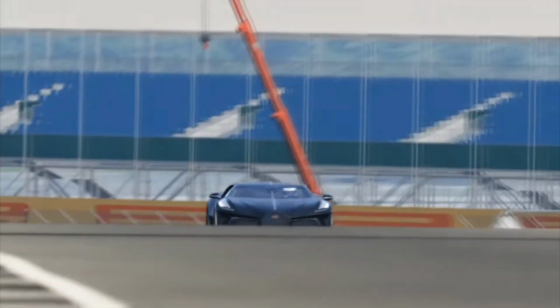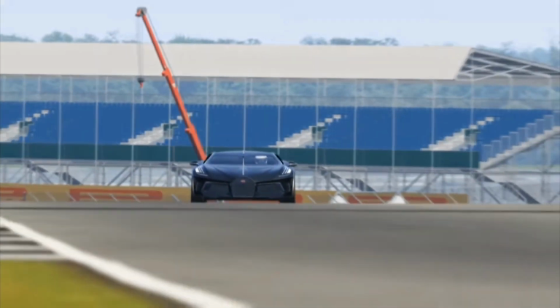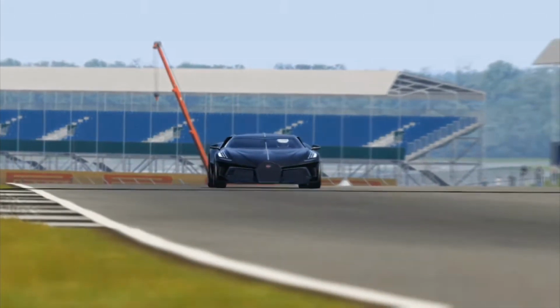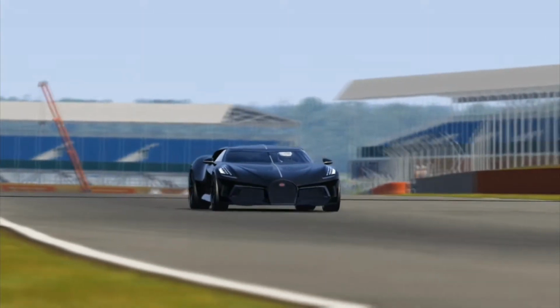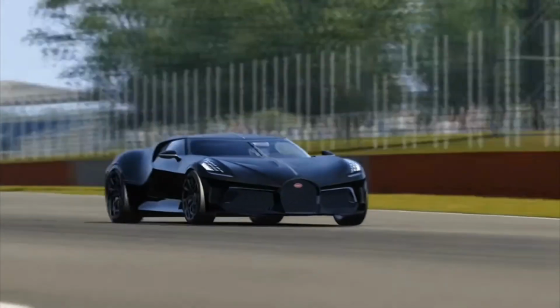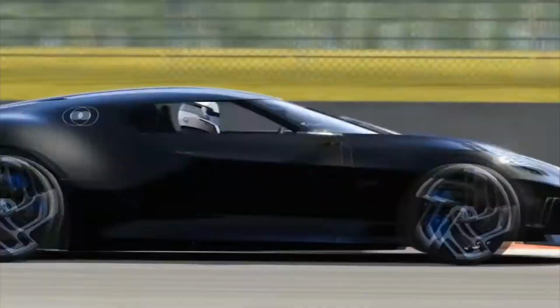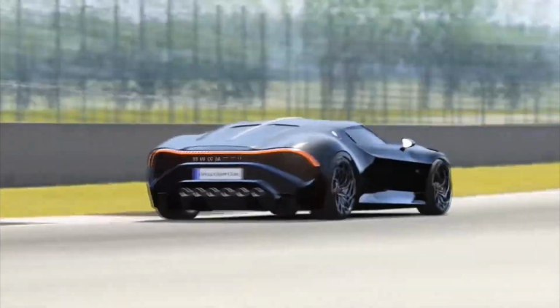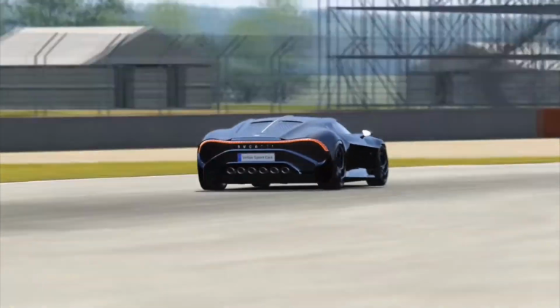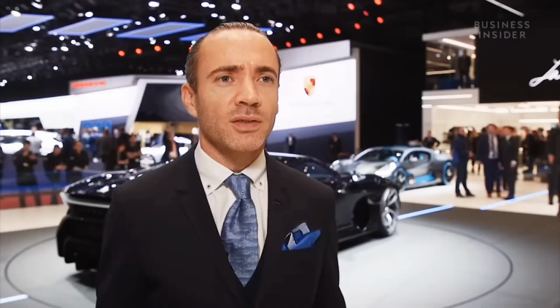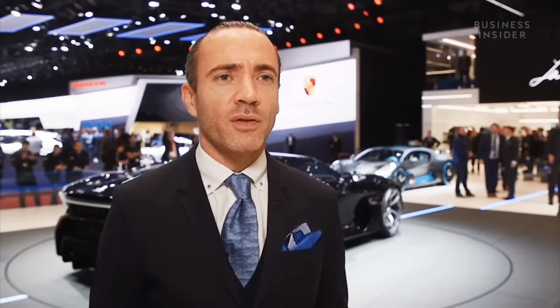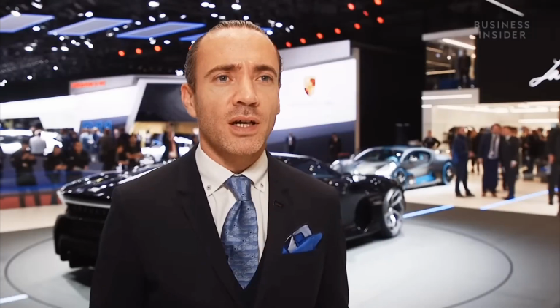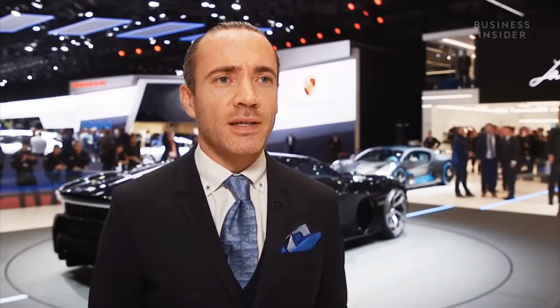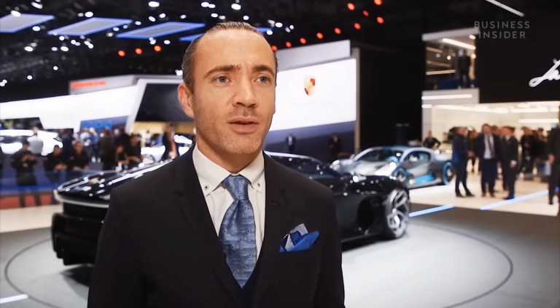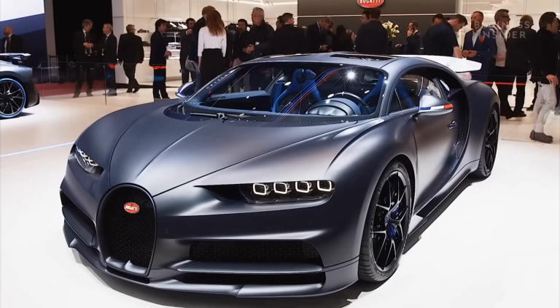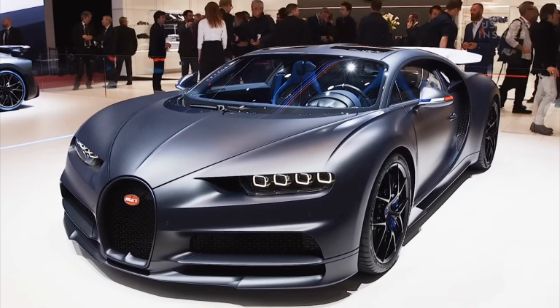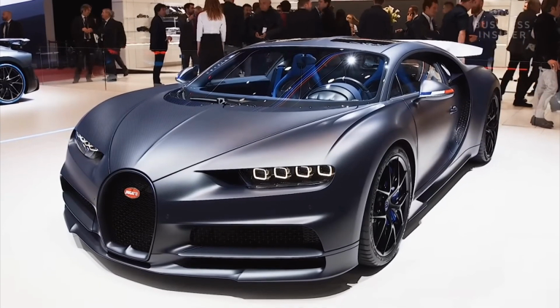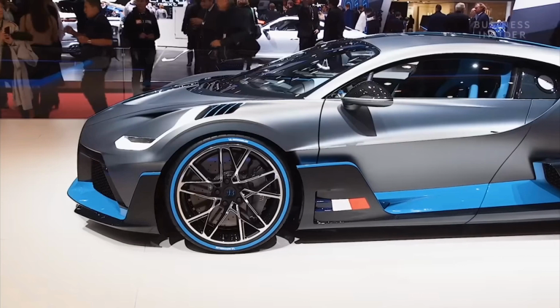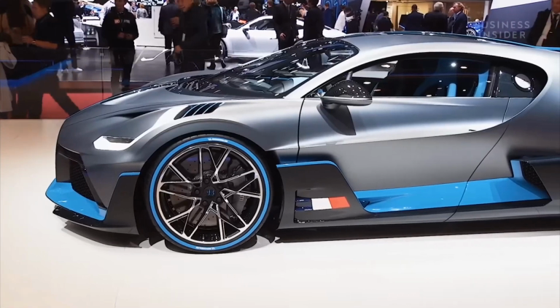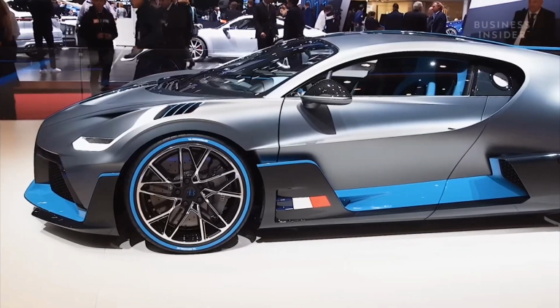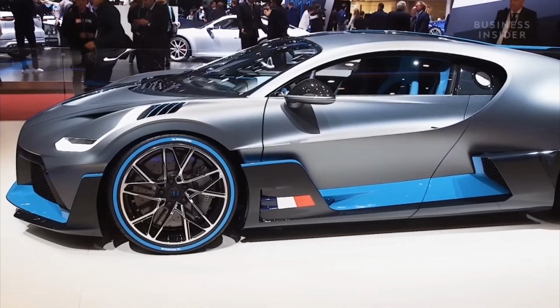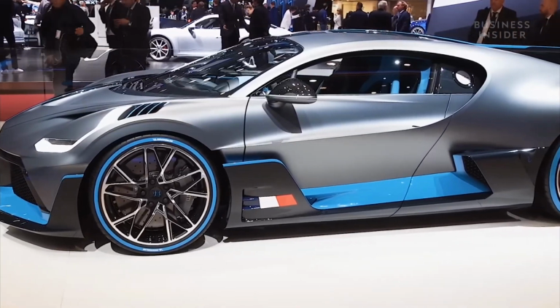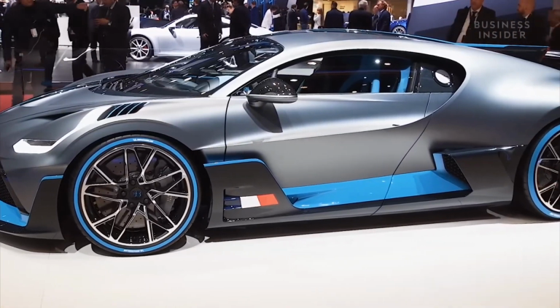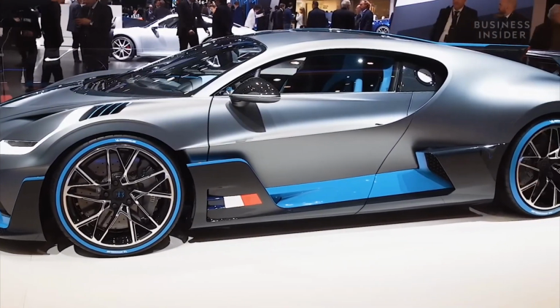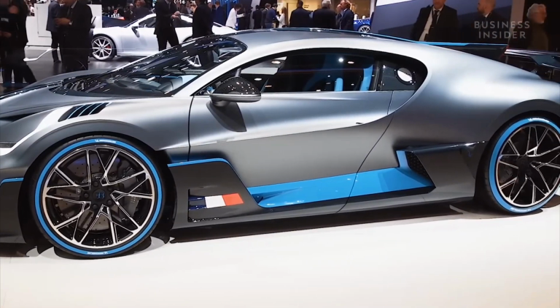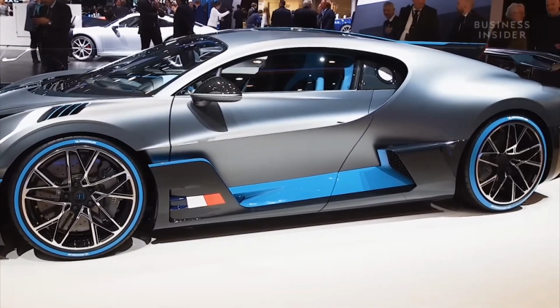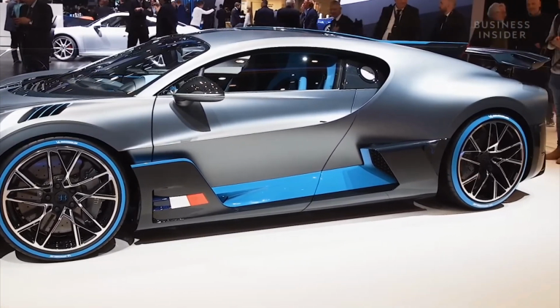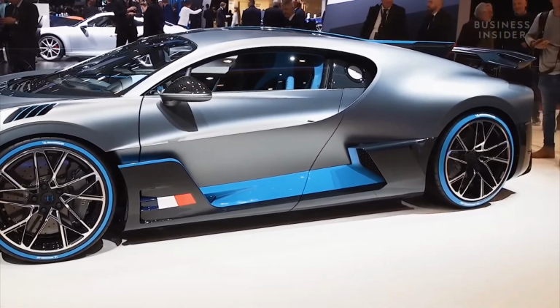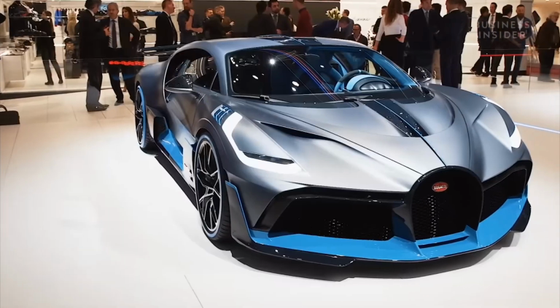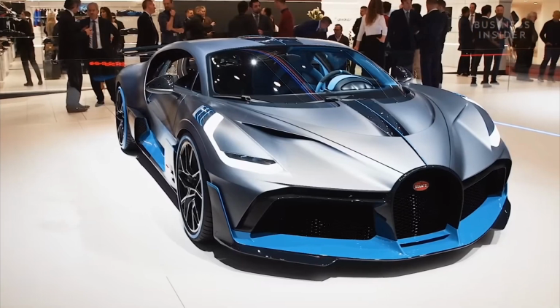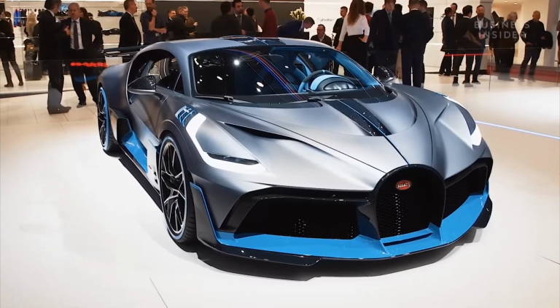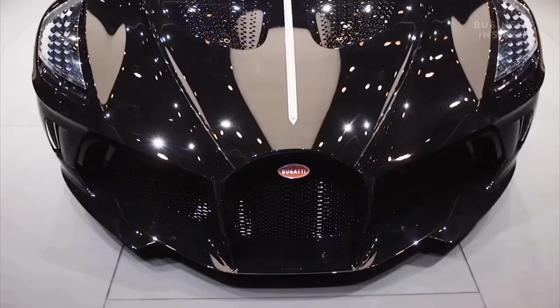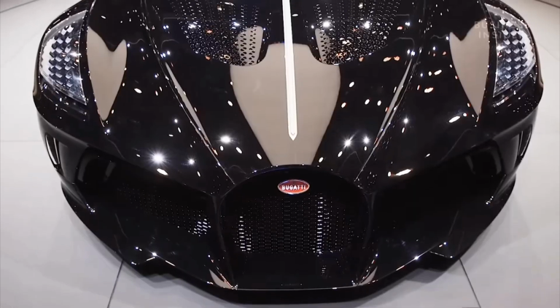This car is not just fast, it's also luxurious, with a custom-built interior that features the finest materials and cutting-edge technology. Rumors are, Cristiano Ronaldo is also one of the lucky owners of this most expensive car ever built by Bugatti.